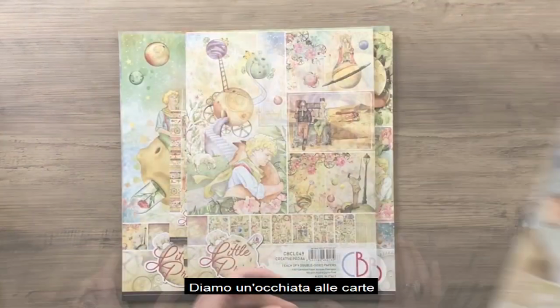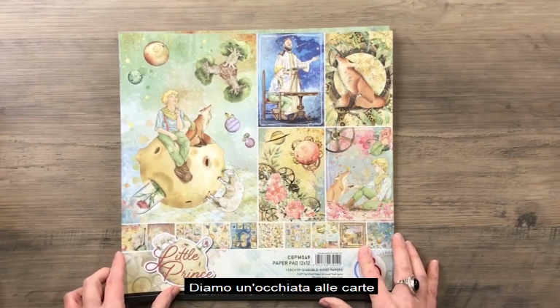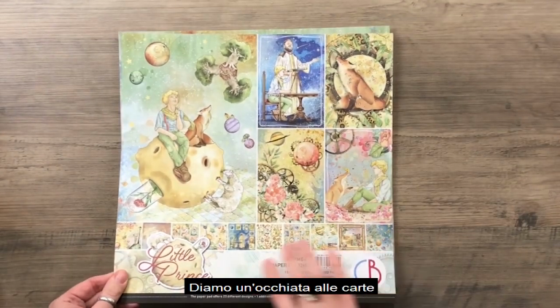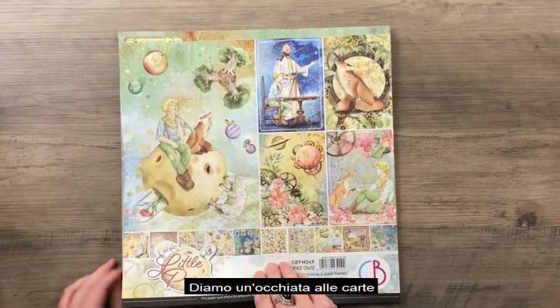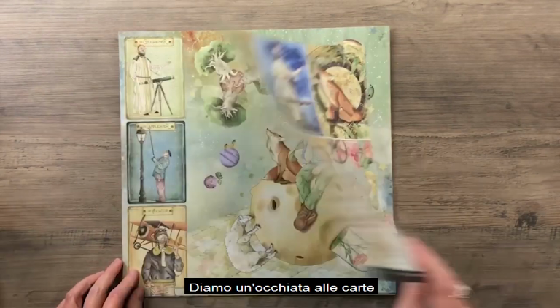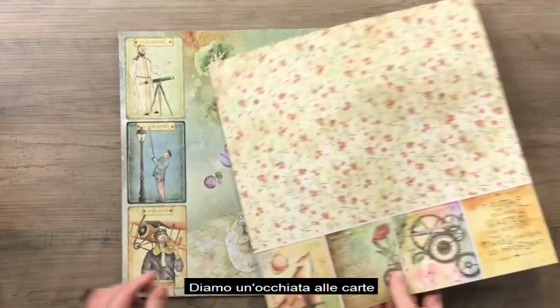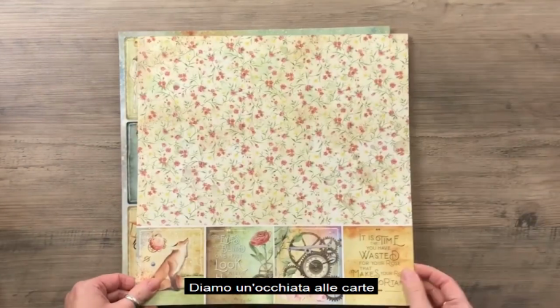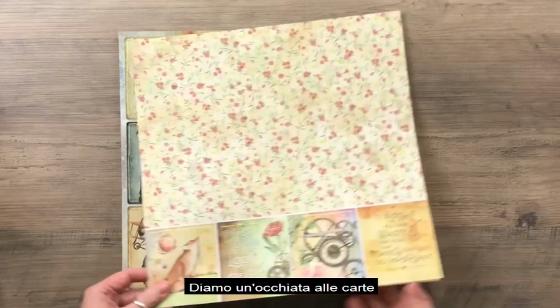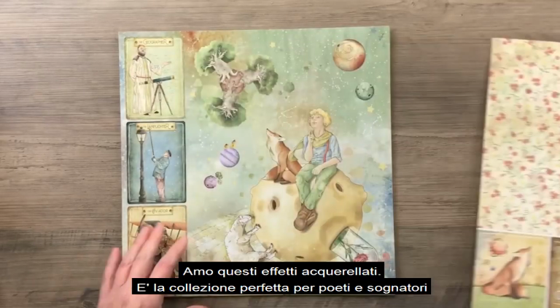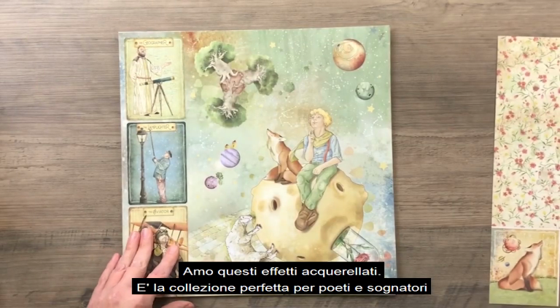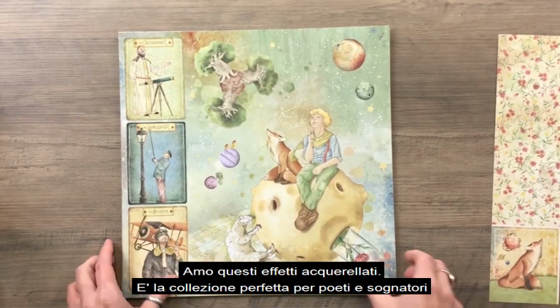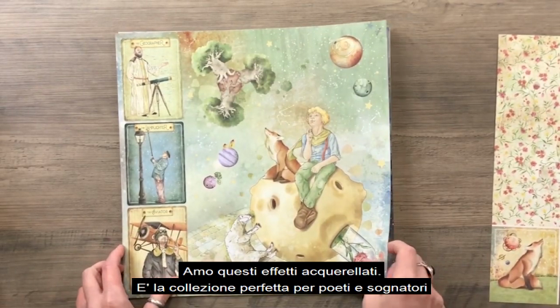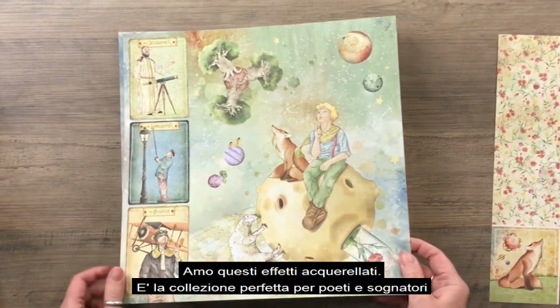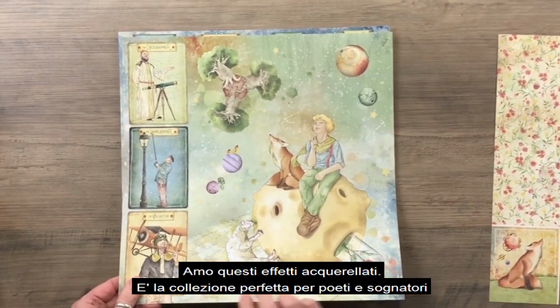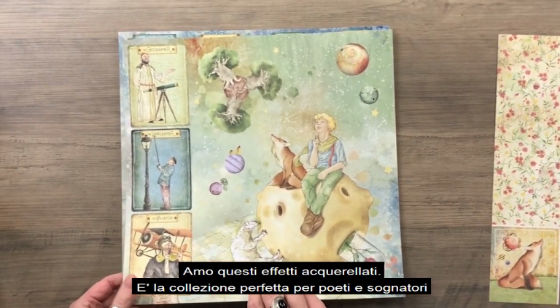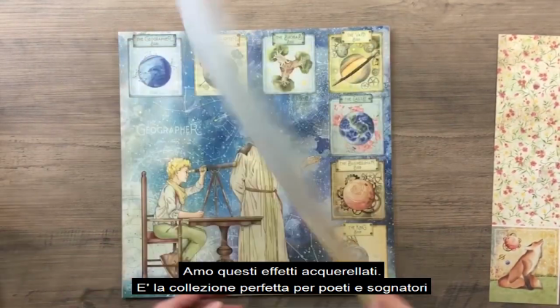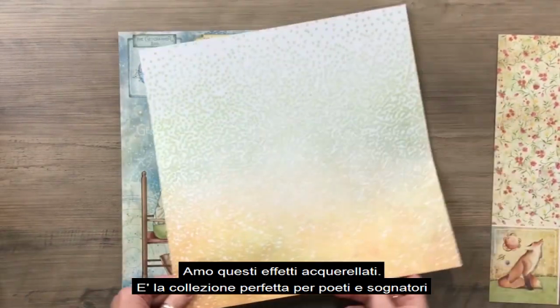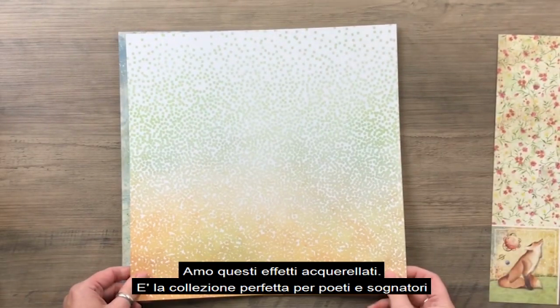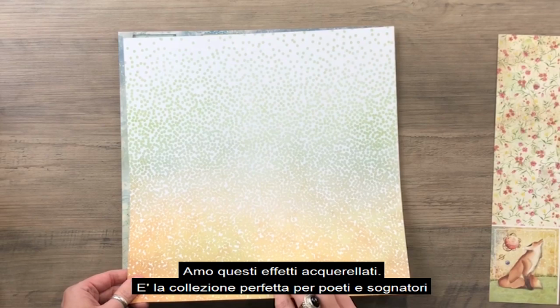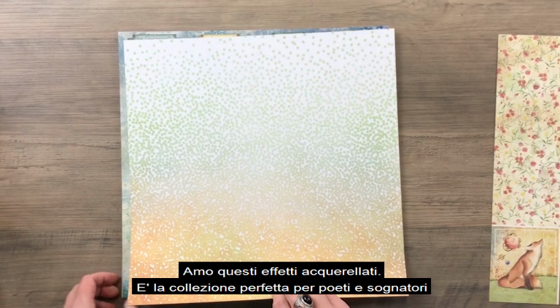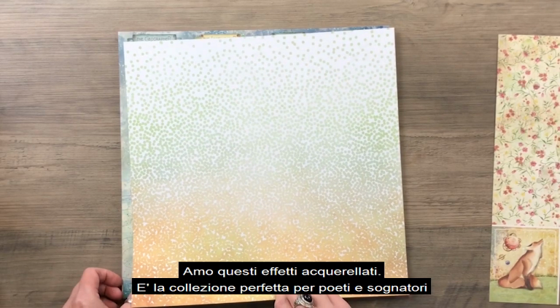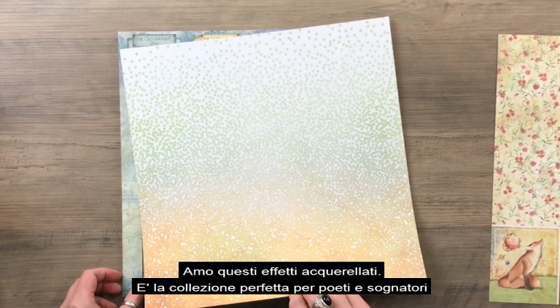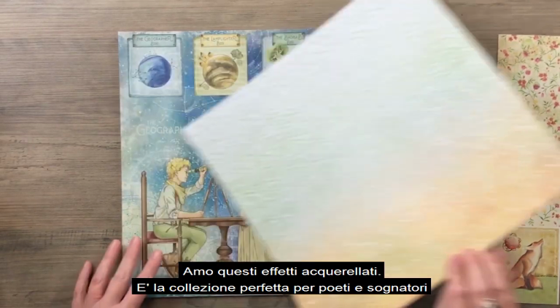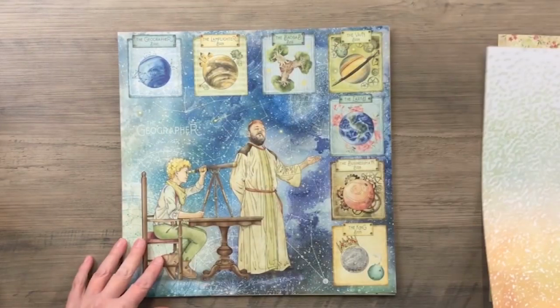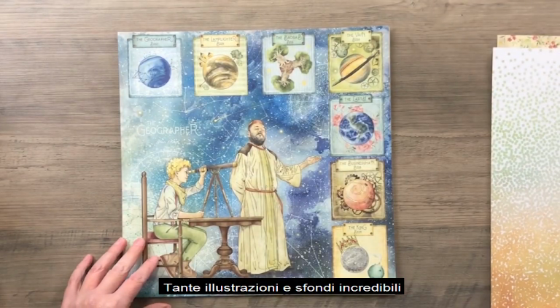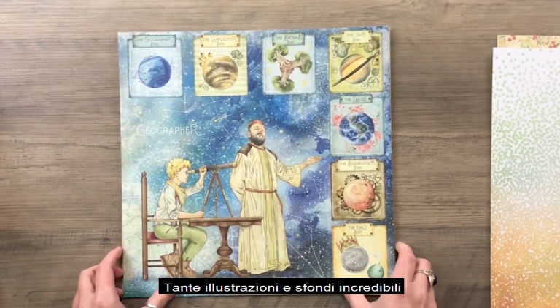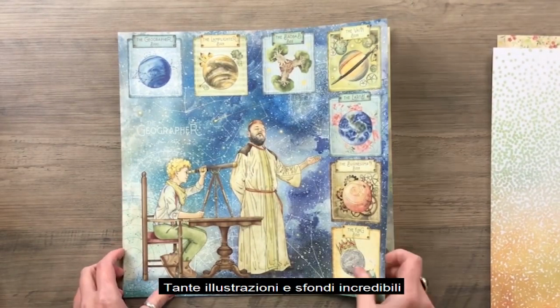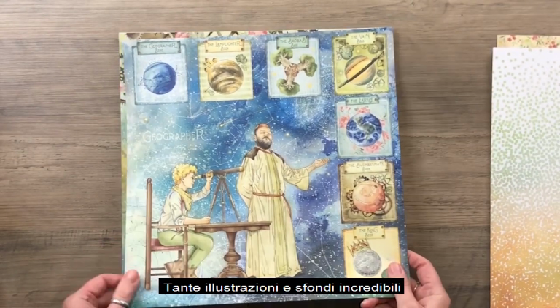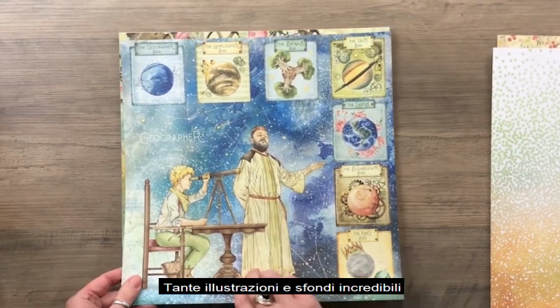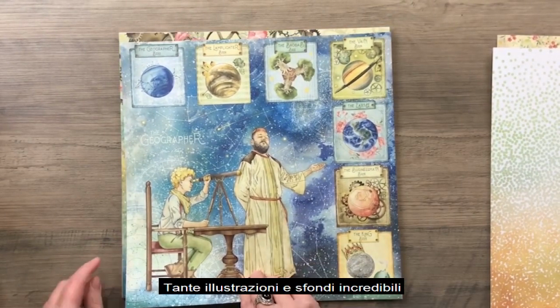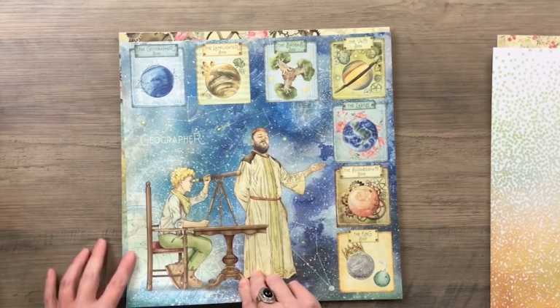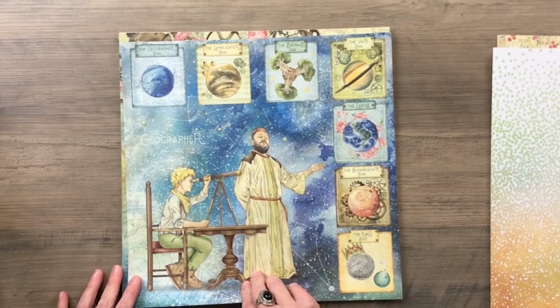Take a look at the papers. I love this watercolor effect. This is the perfect collection for dreamers and poets. Many illustrations and incredible backgrounds.